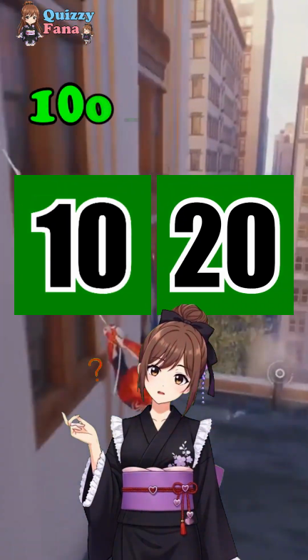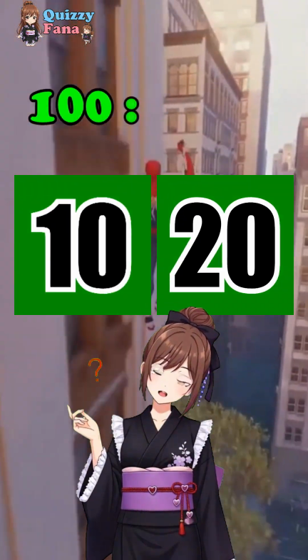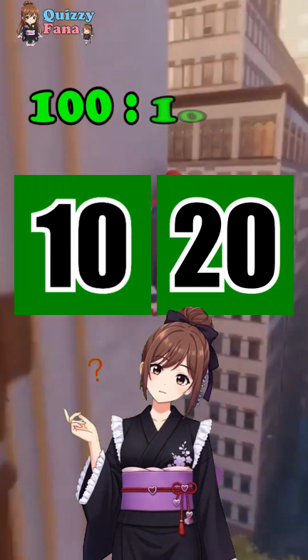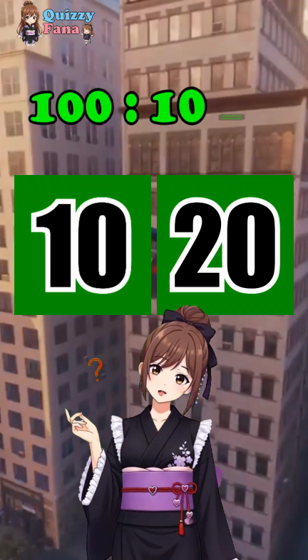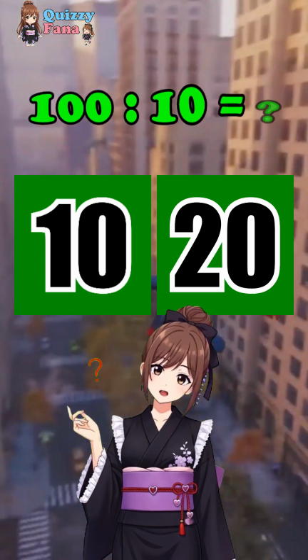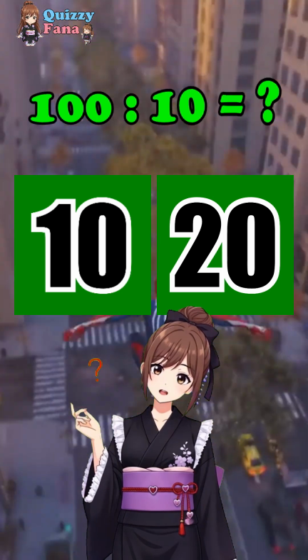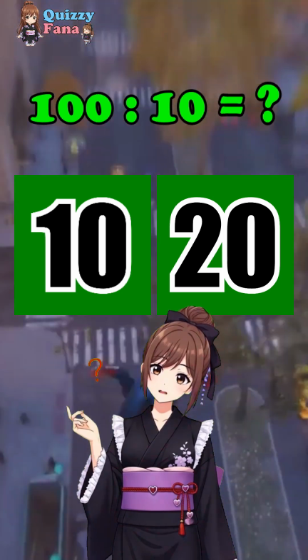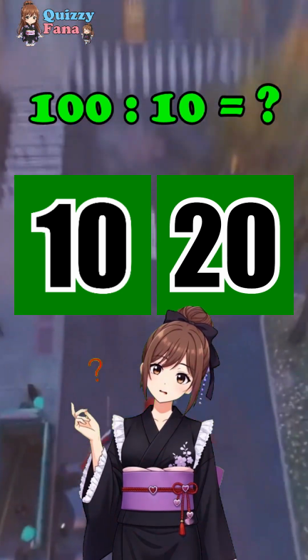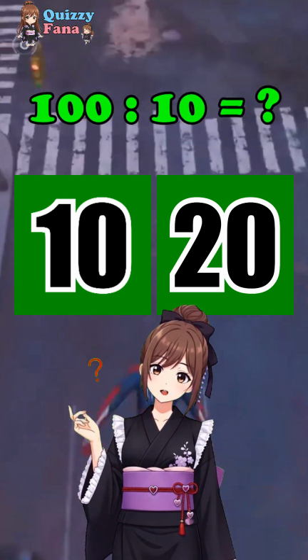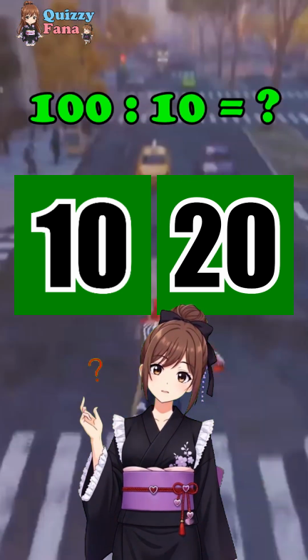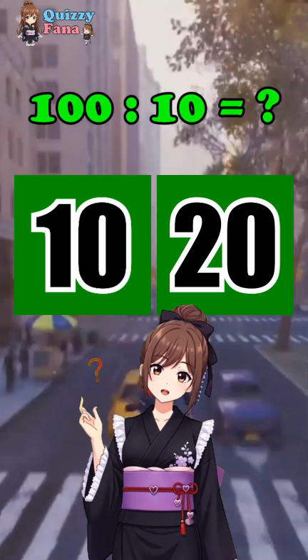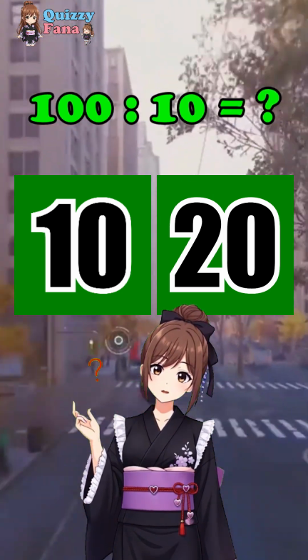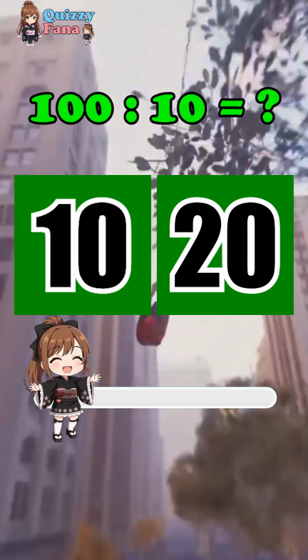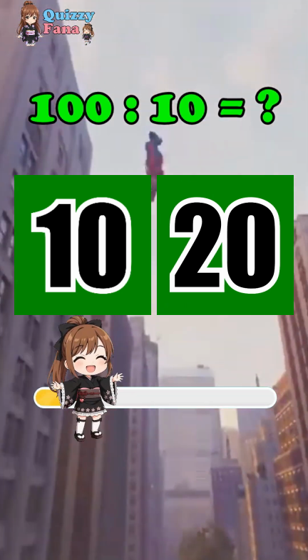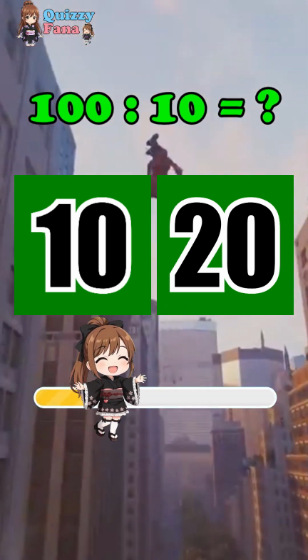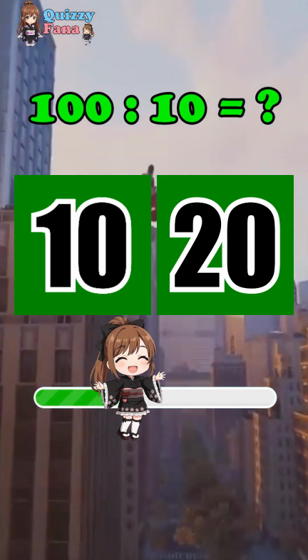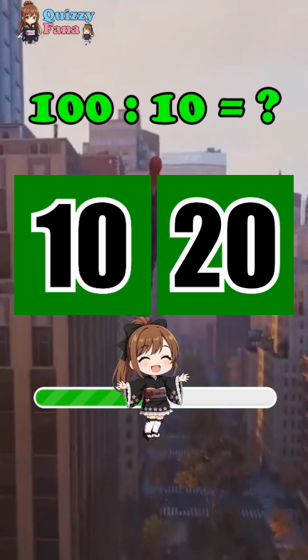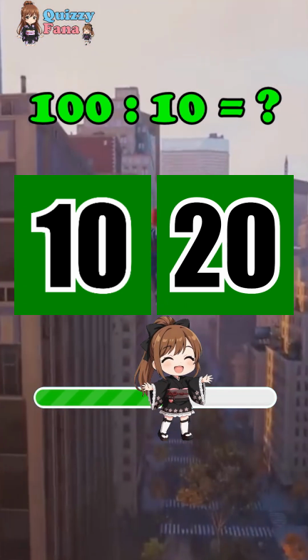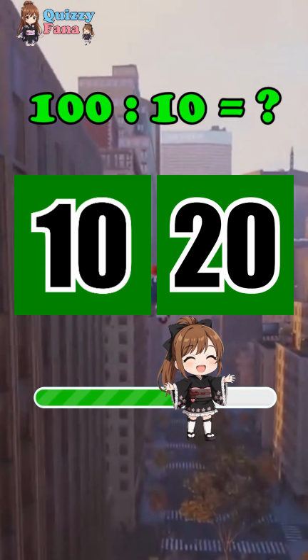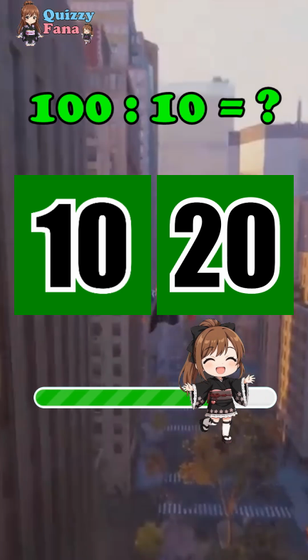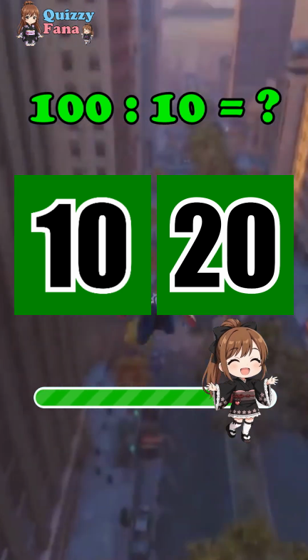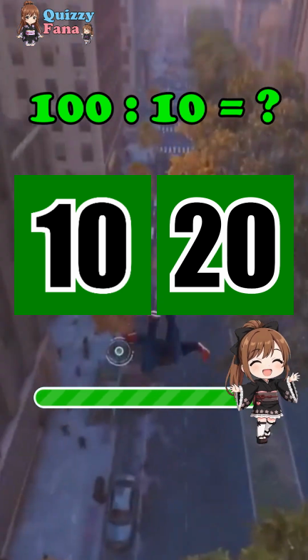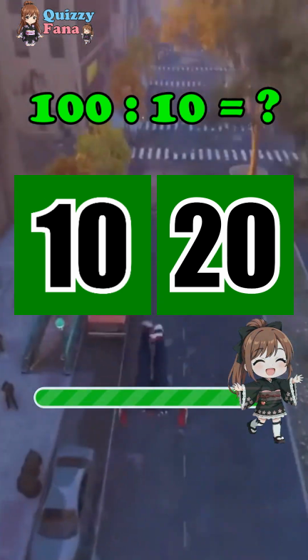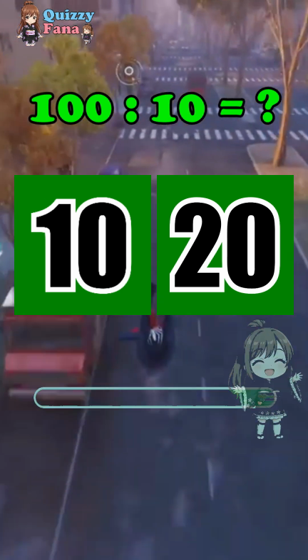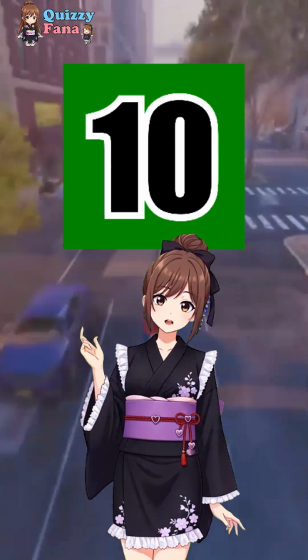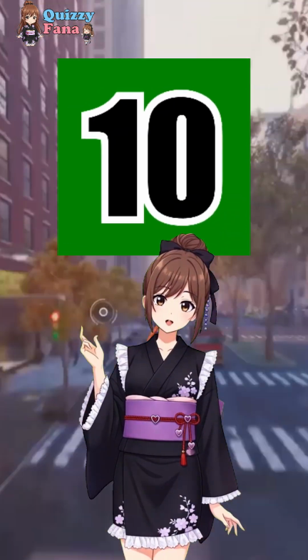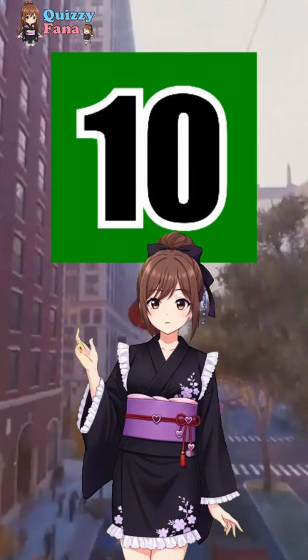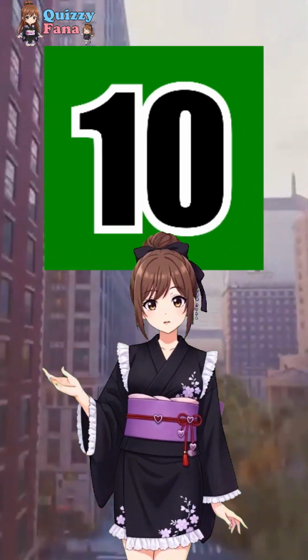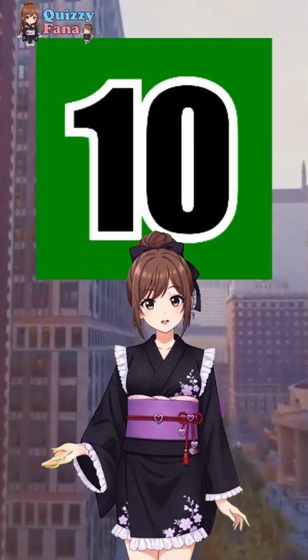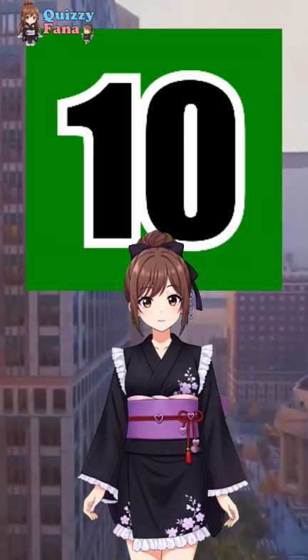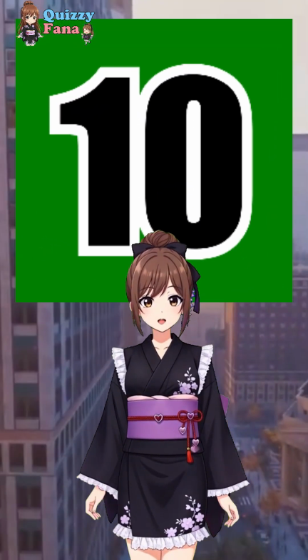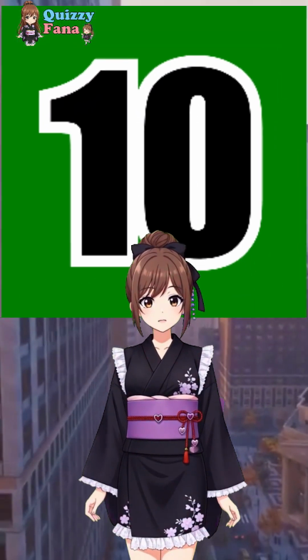What is 100 divided by 10? 10 or 20? Of course, it's 10! Good job!